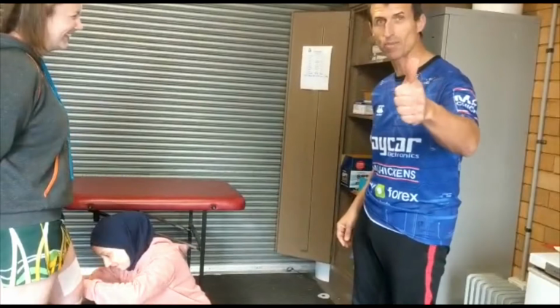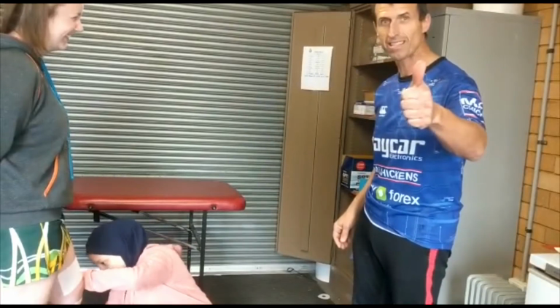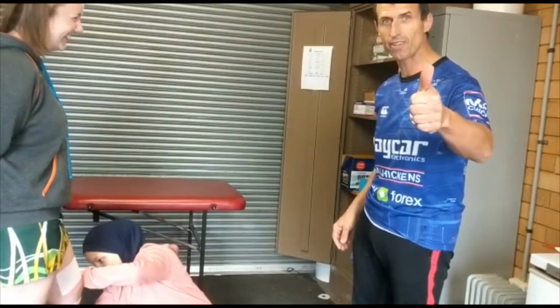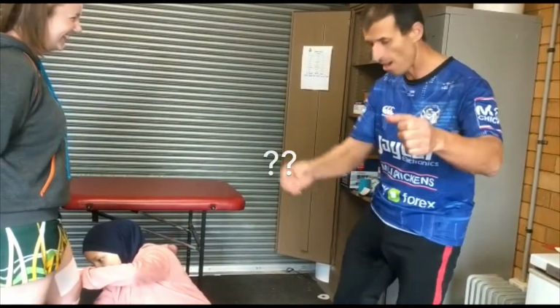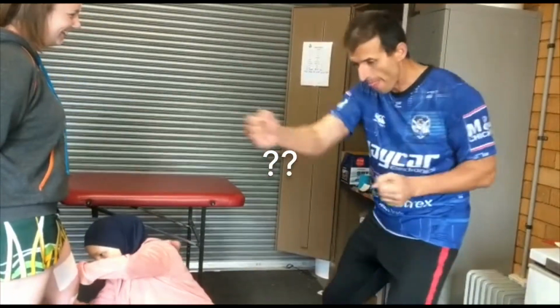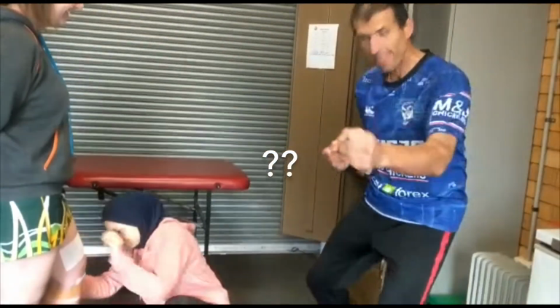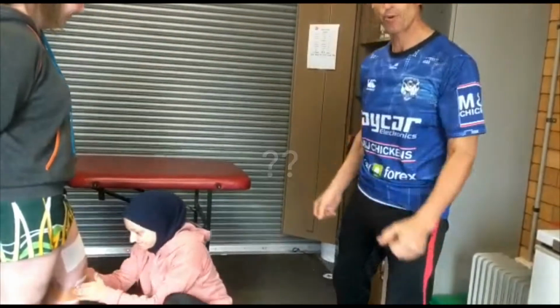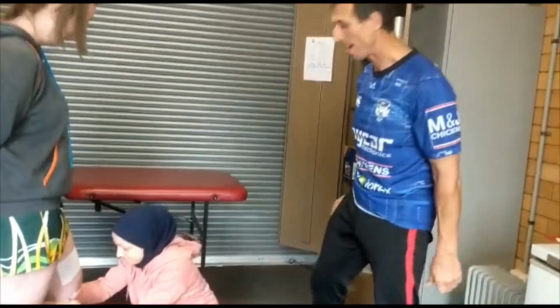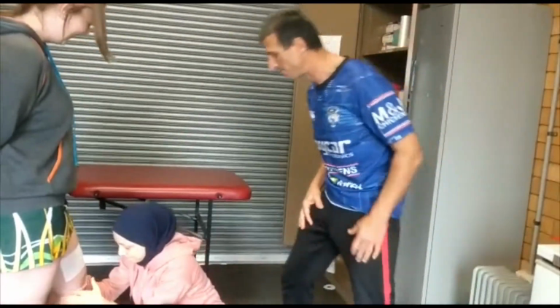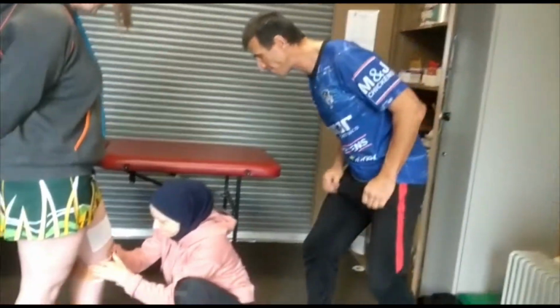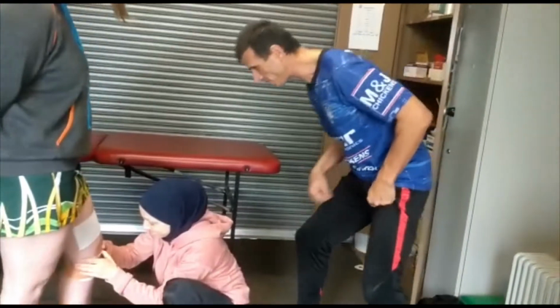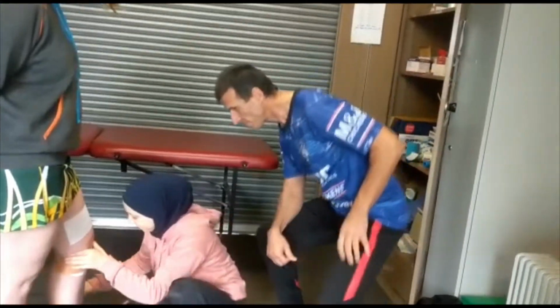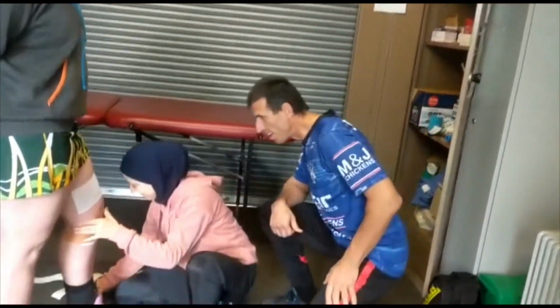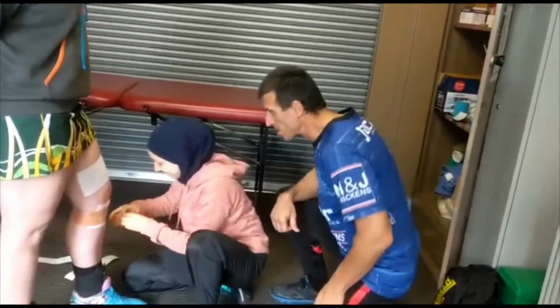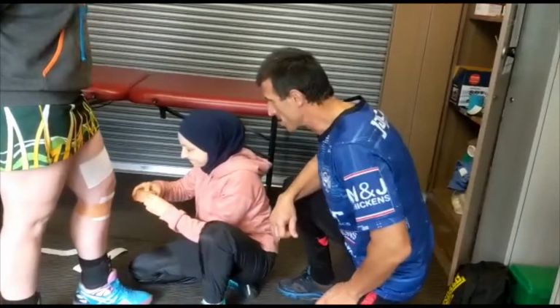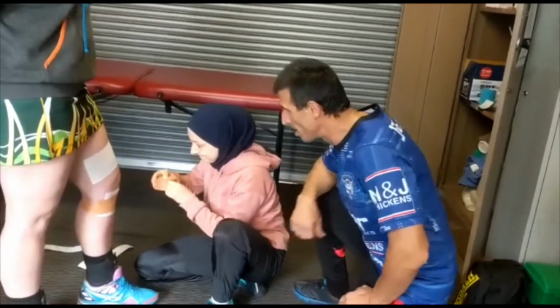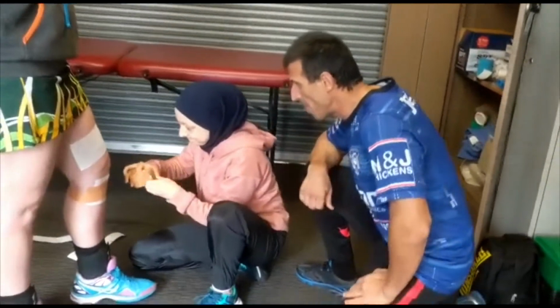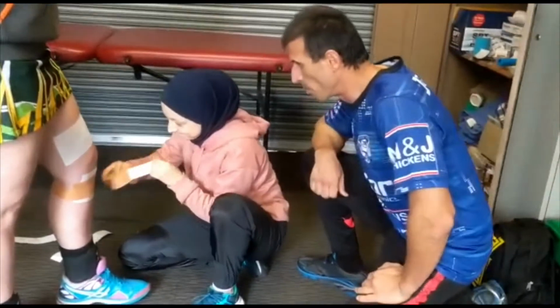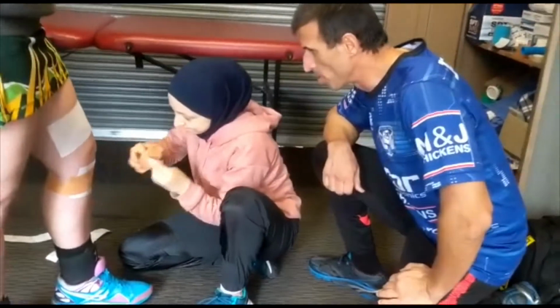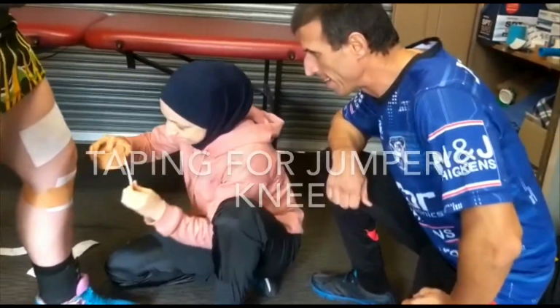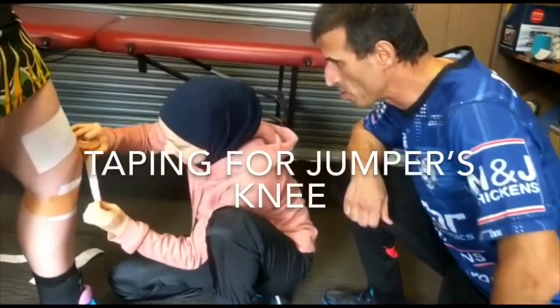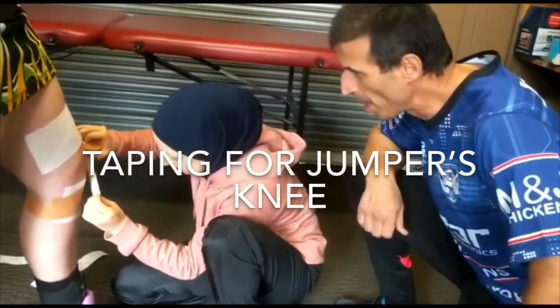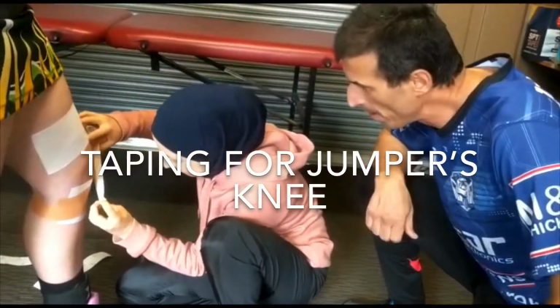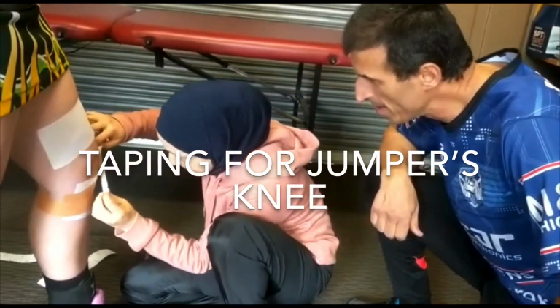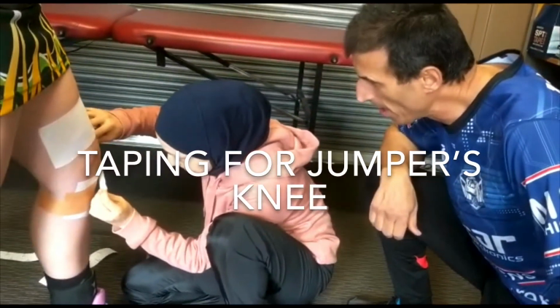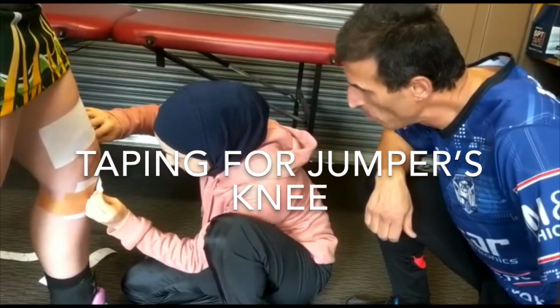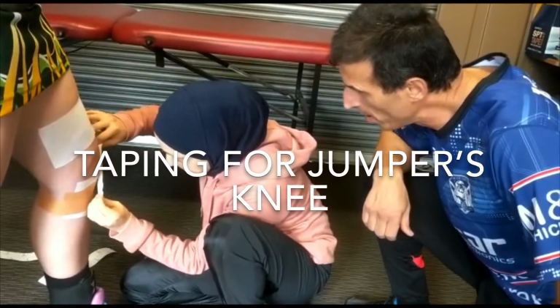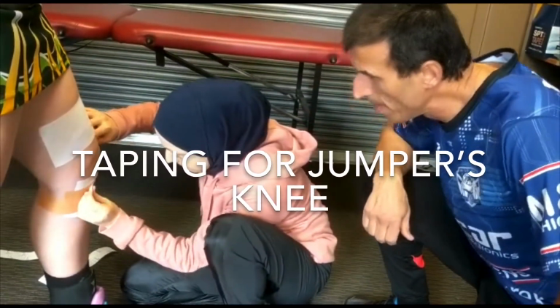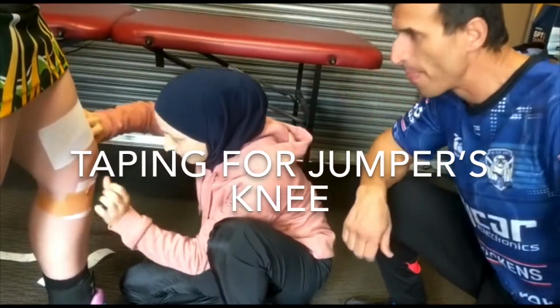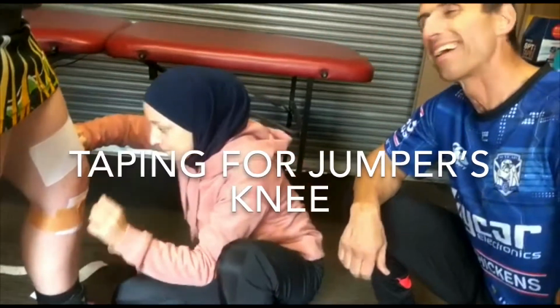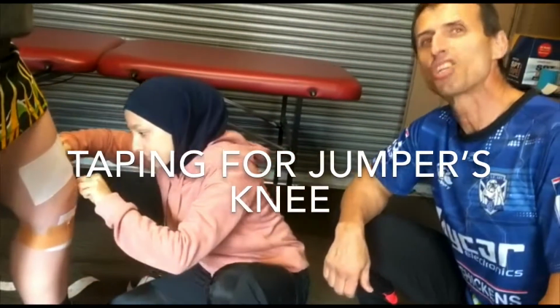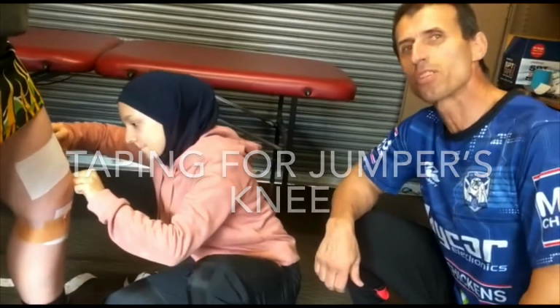Jimmy, Bankstown Physio. A netball today. As we can see, what we're doing down here is trying to help this young lady with jumper's knee.